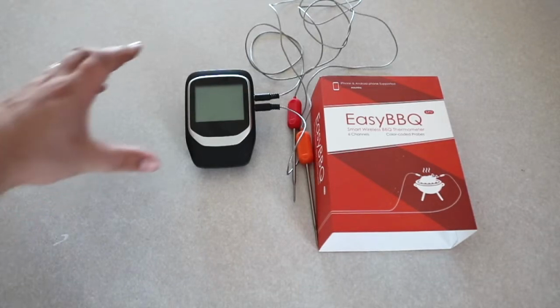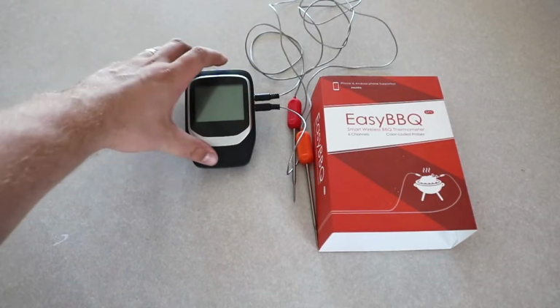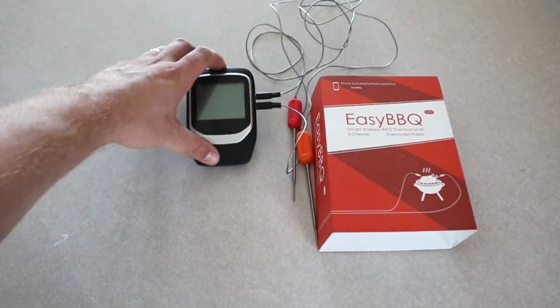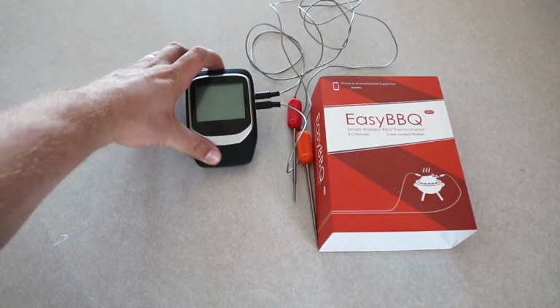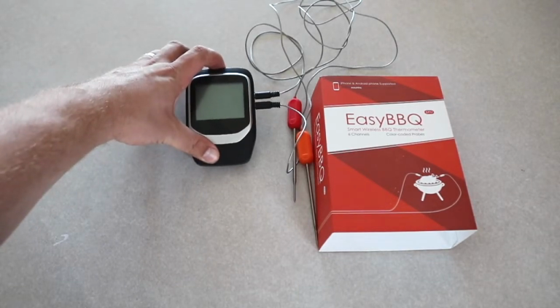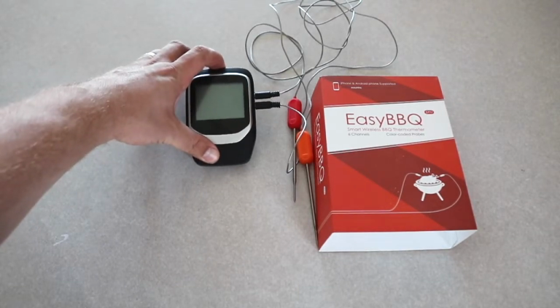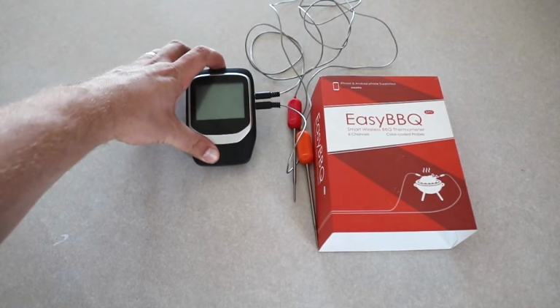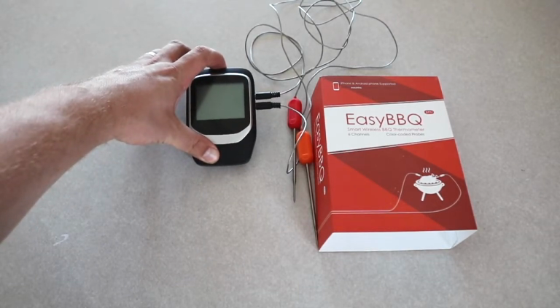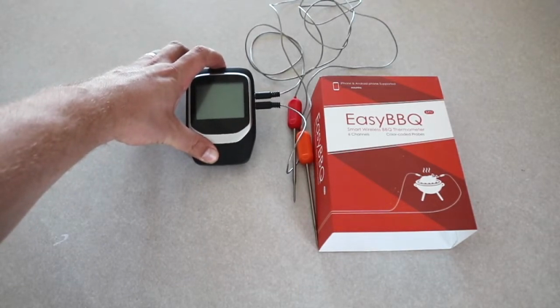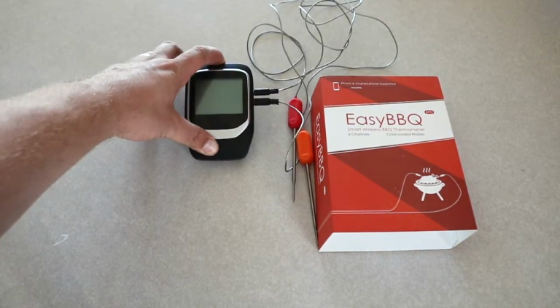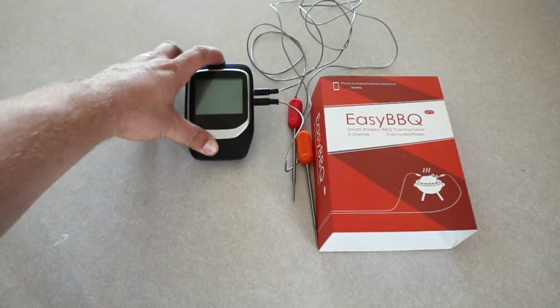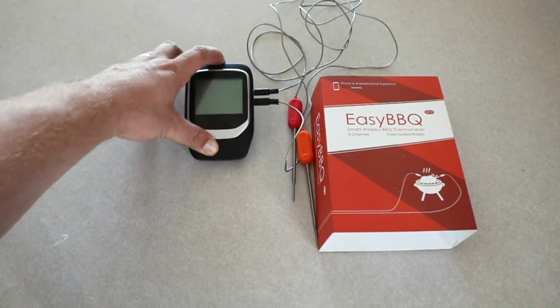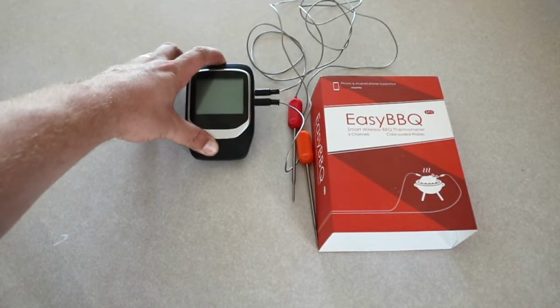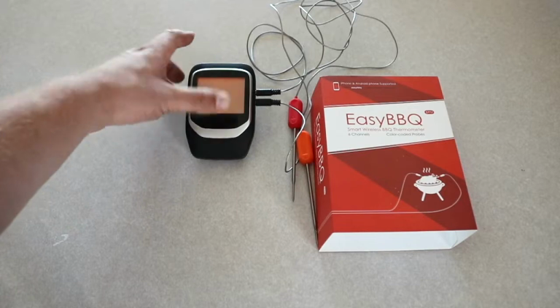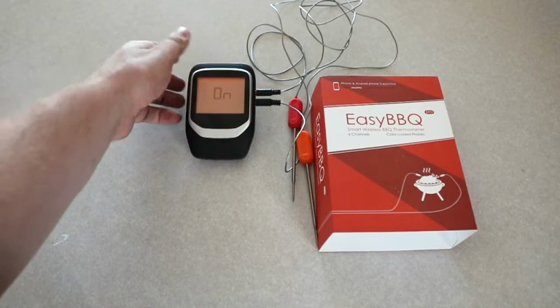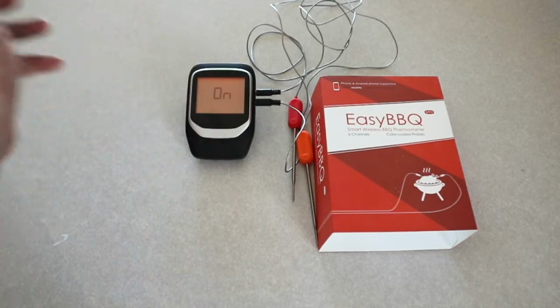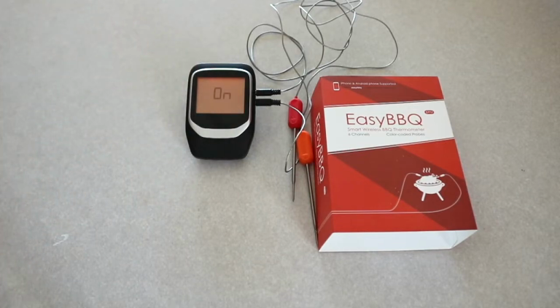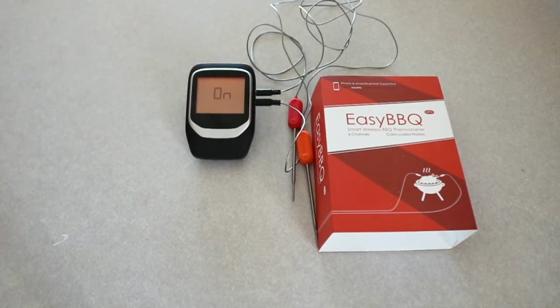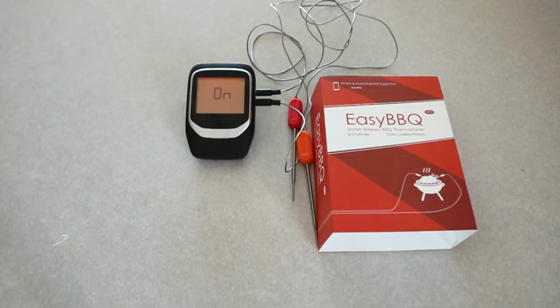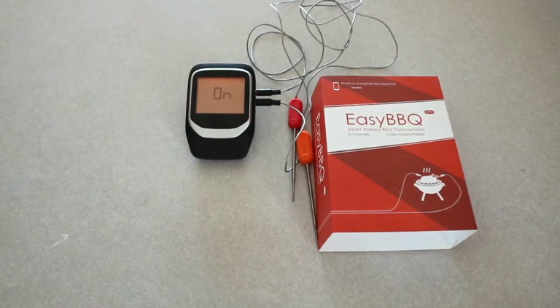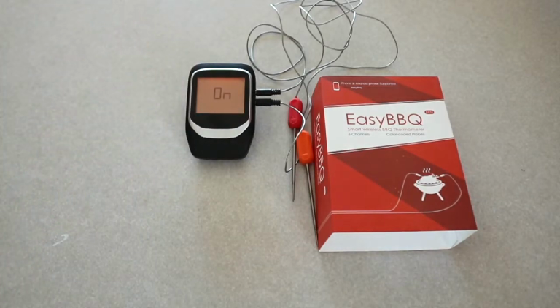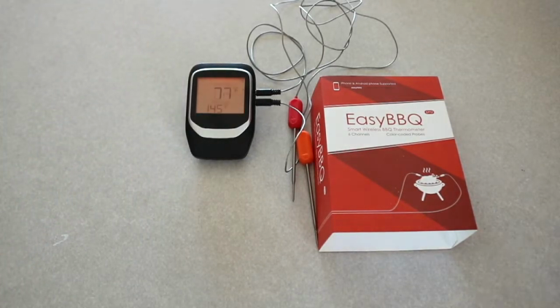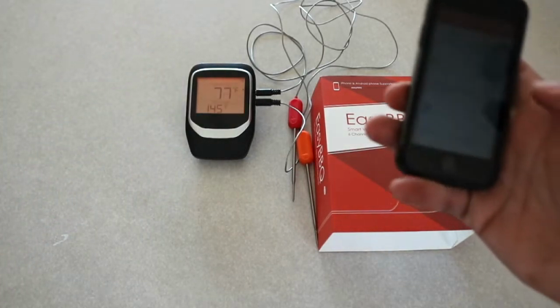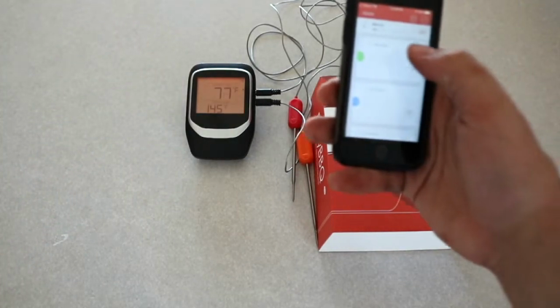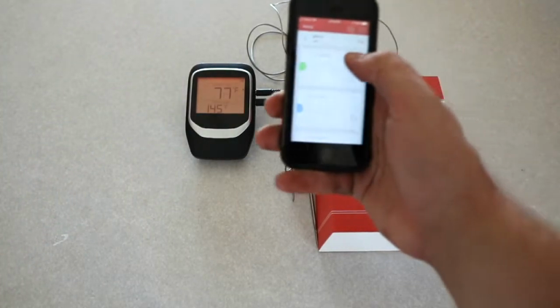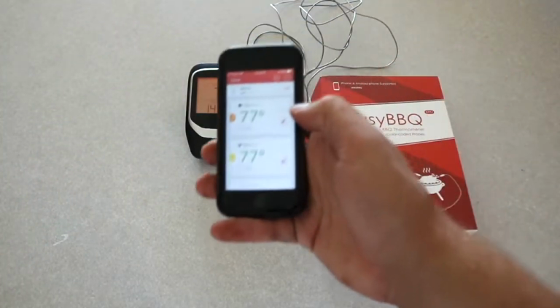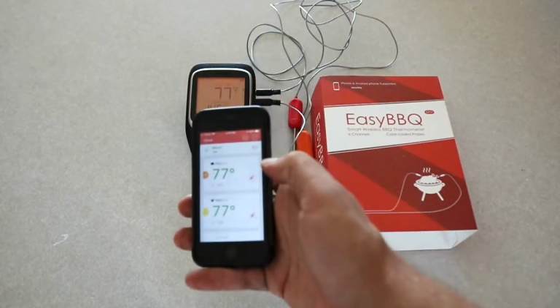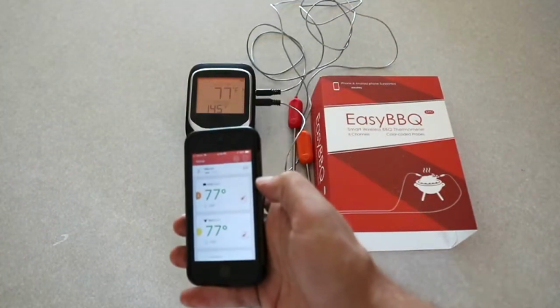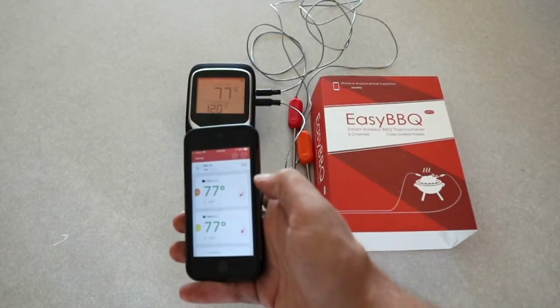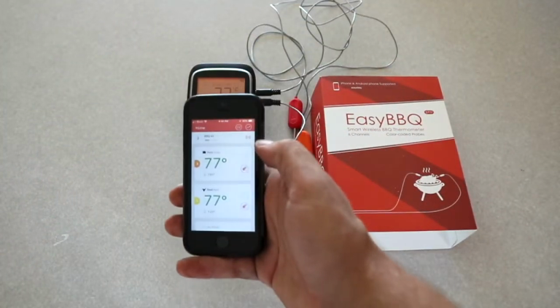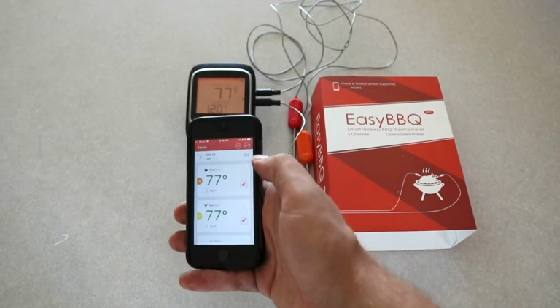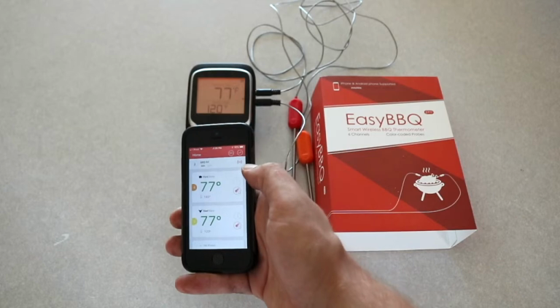I'll go ahead and turn this on. Okay, so that's turning on. I bring up the app and it's connecting.